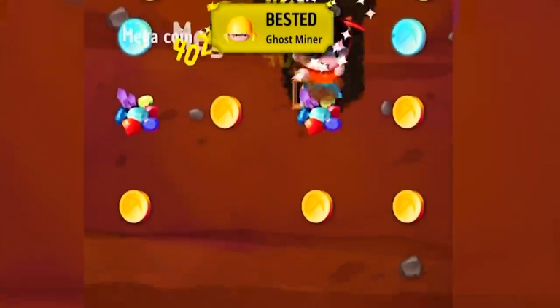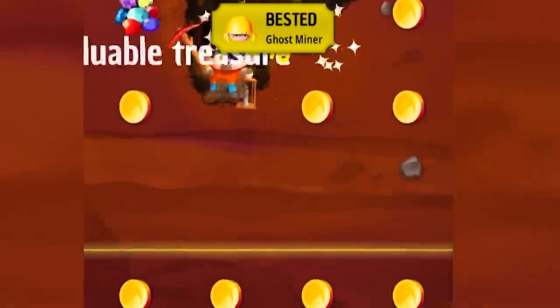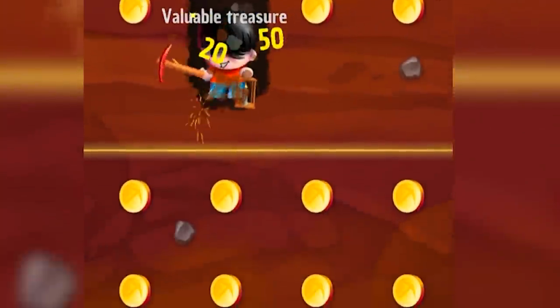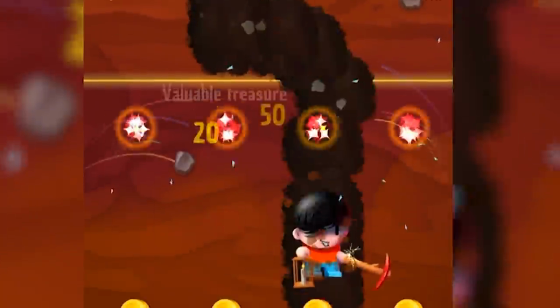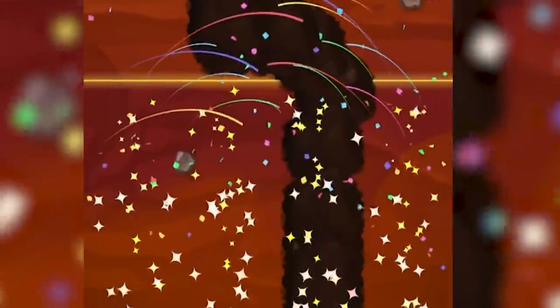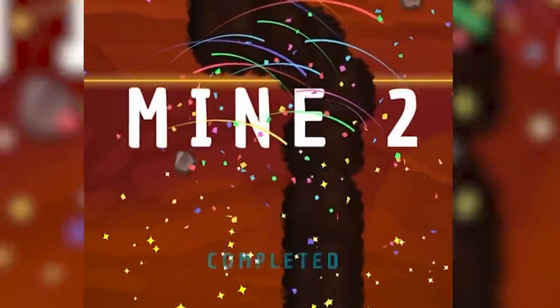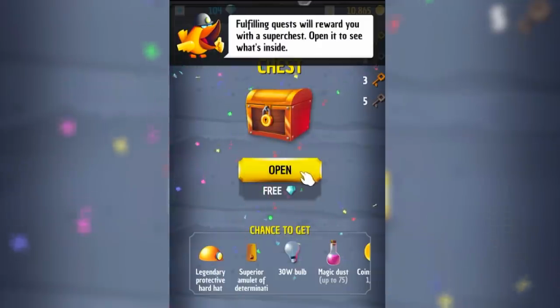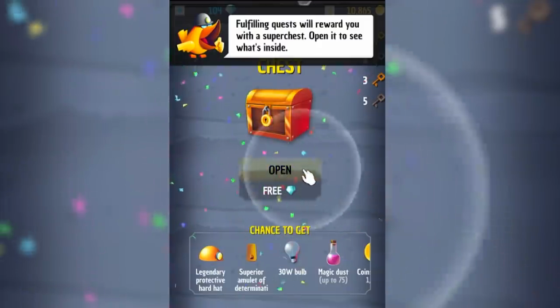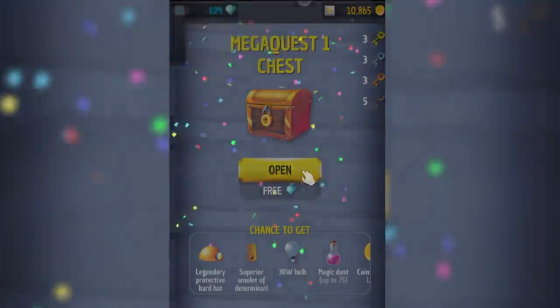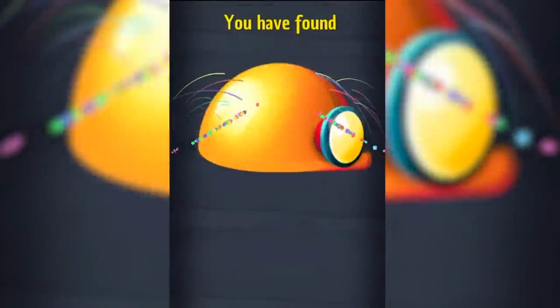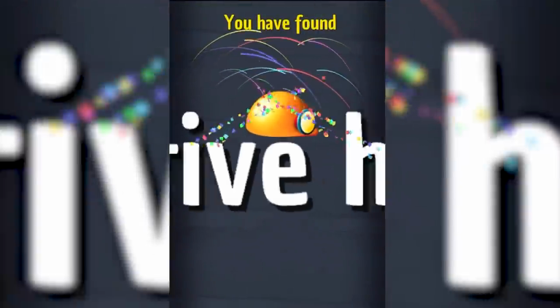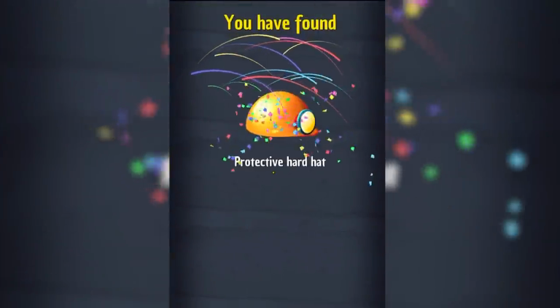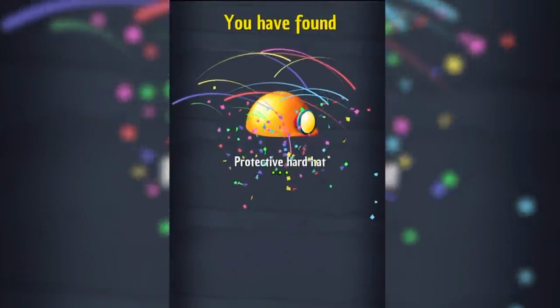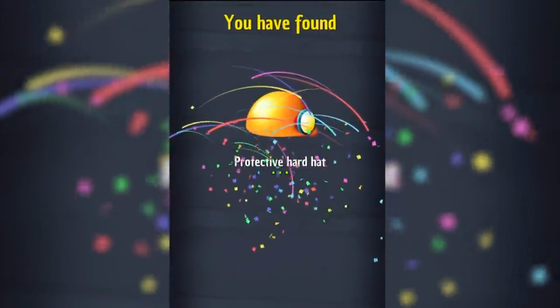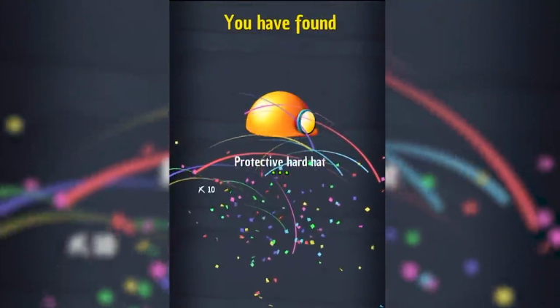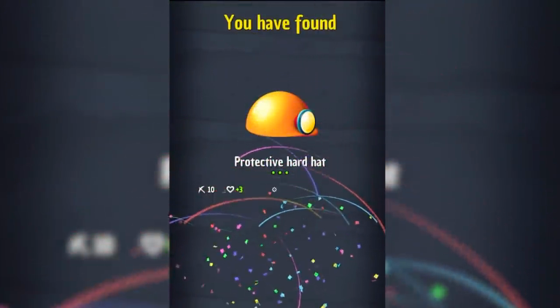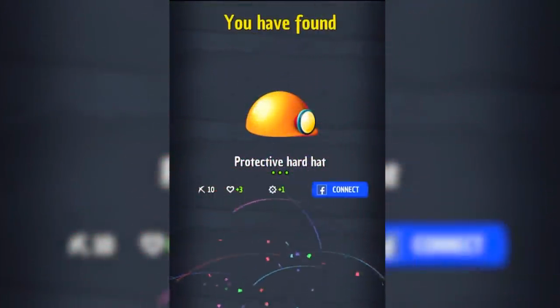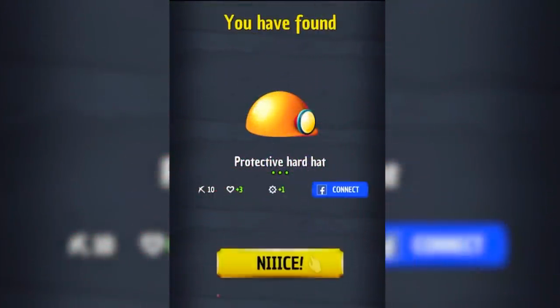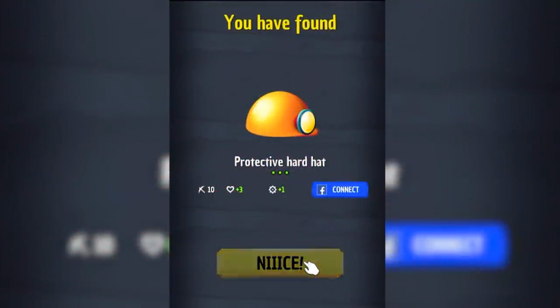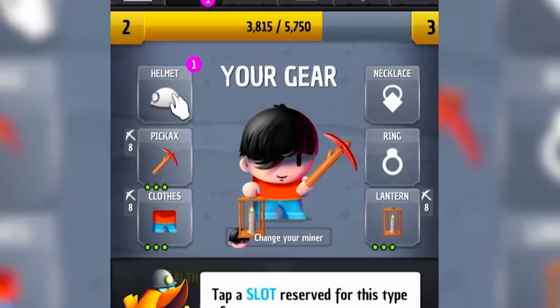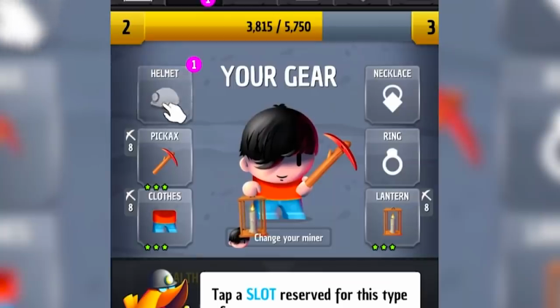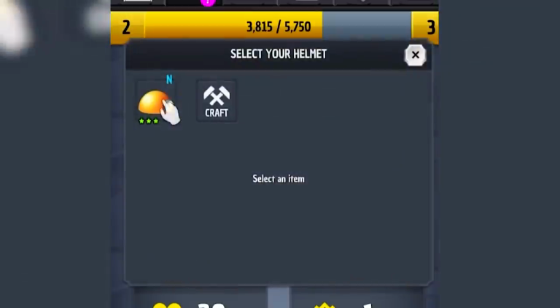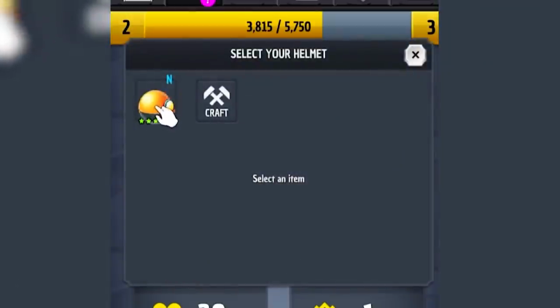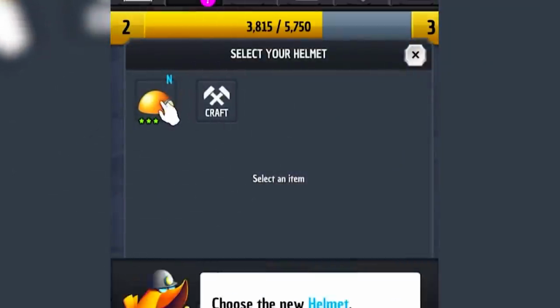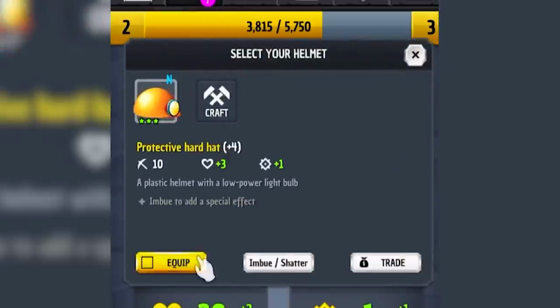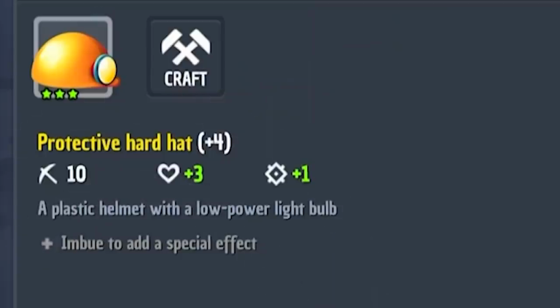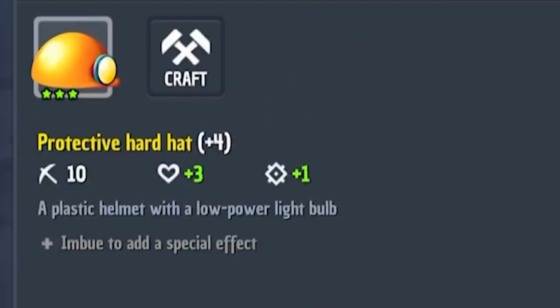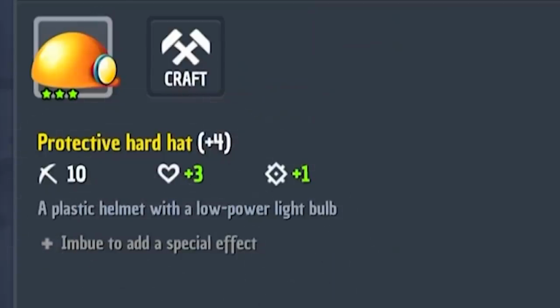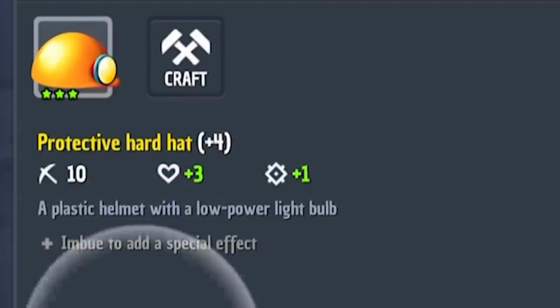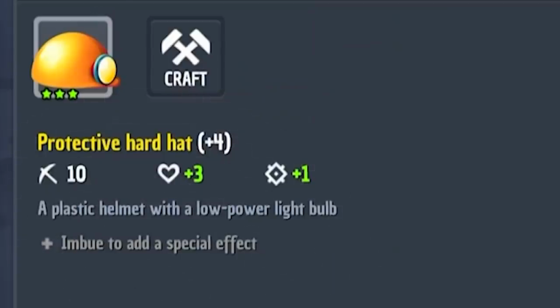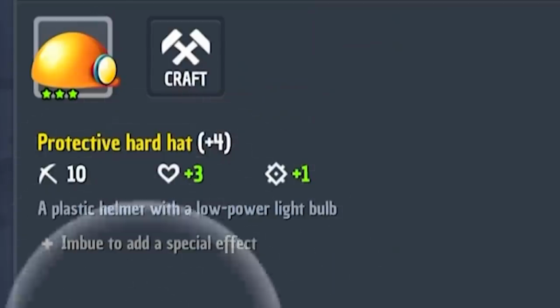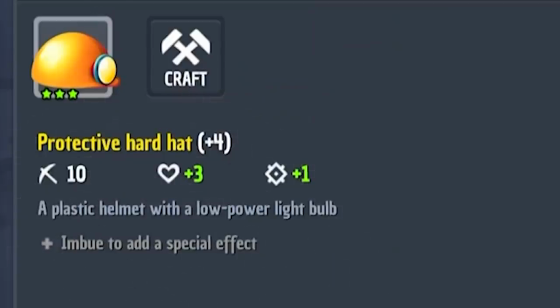Apparently we get a flawless bonus so we get to swim through all these coins and a diamond. Hopefully these are worth lots of money. Along with ten thousand dollars we have a chest to open. We have found a protective hardhat — very important when you're mining. And that's something we can put on, which is going to give us plus three health and plus one light.